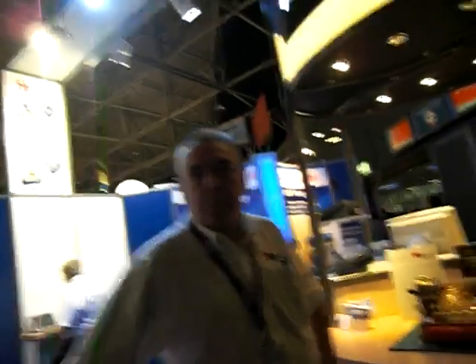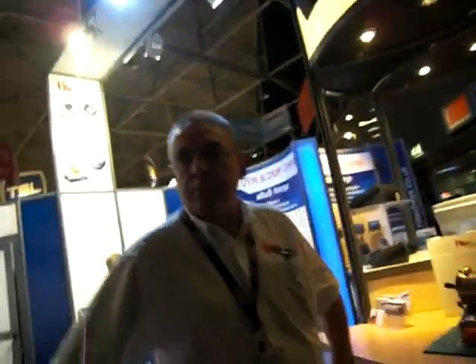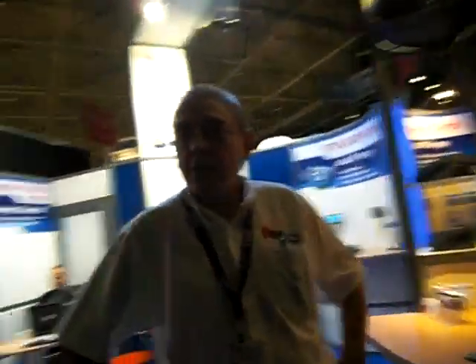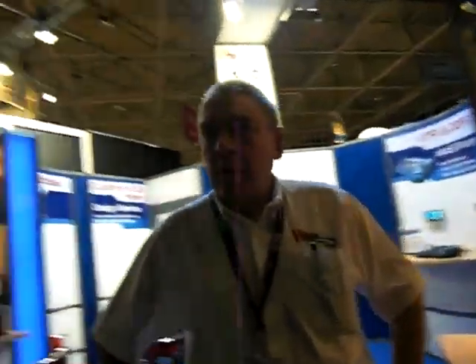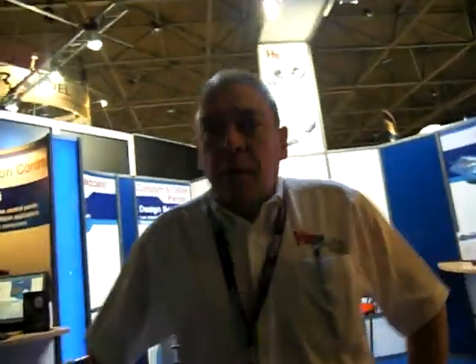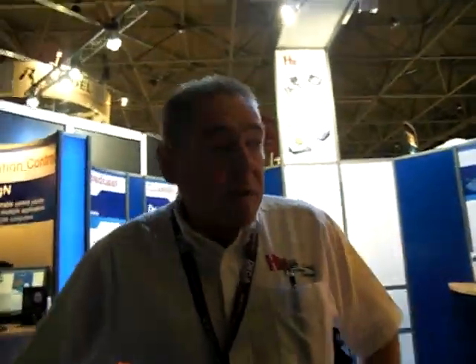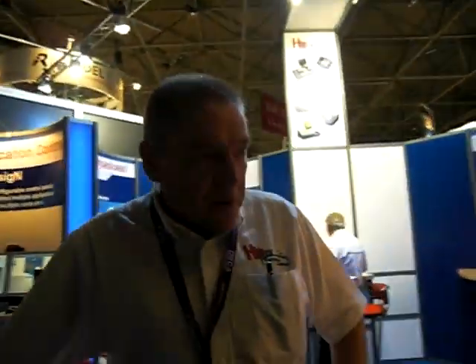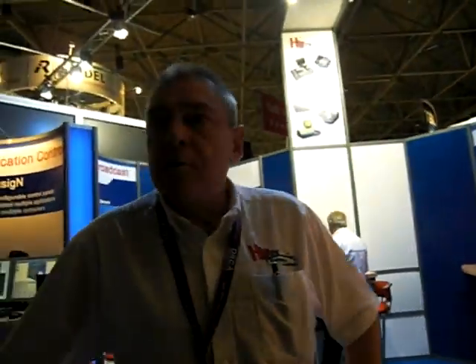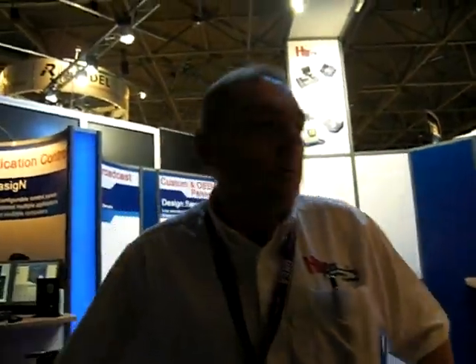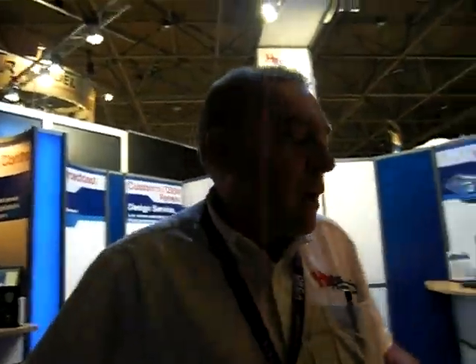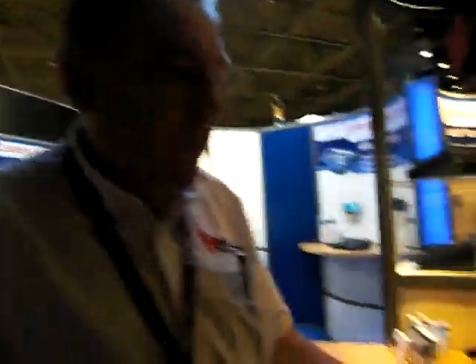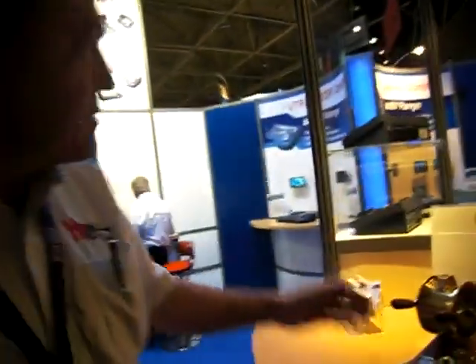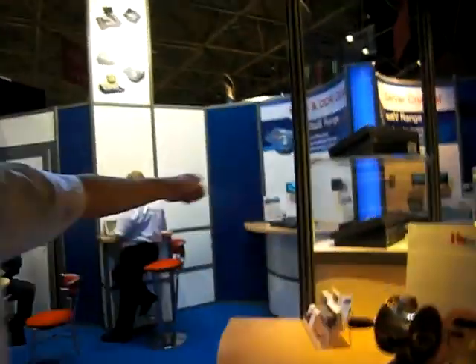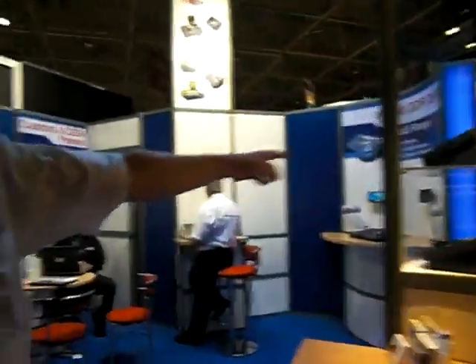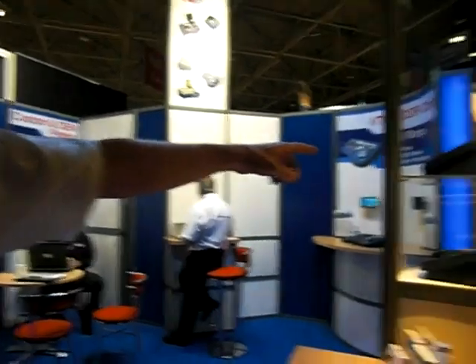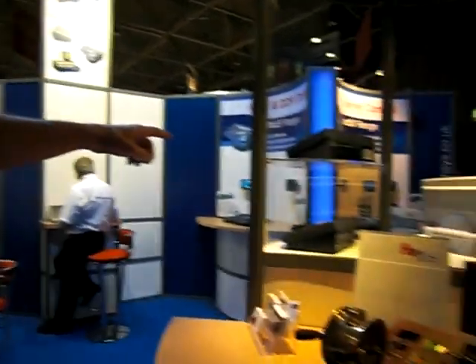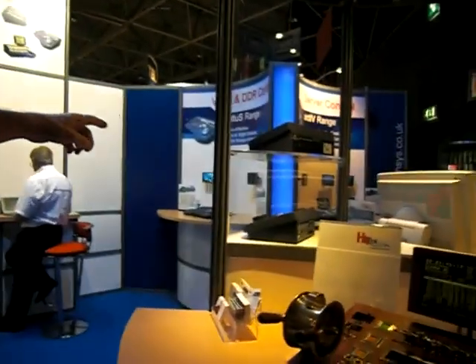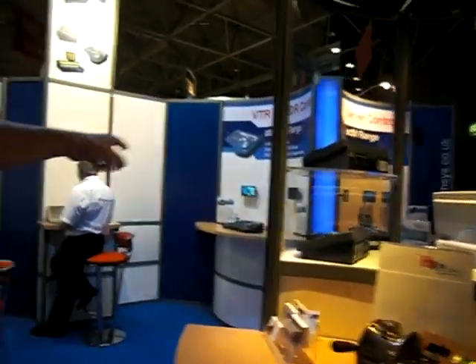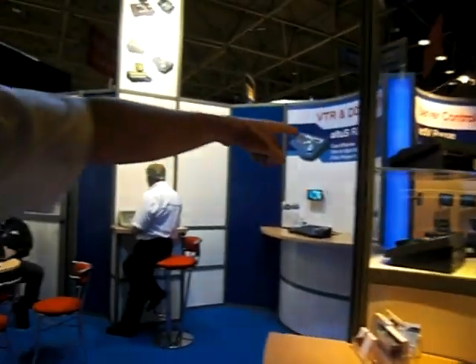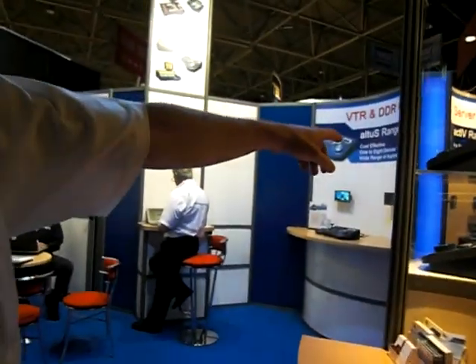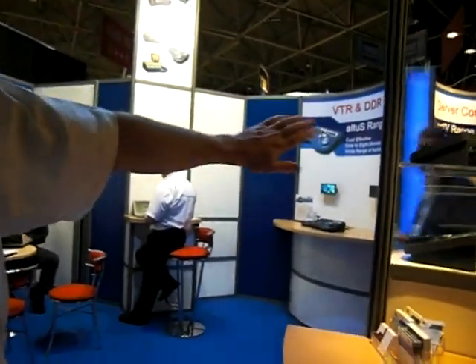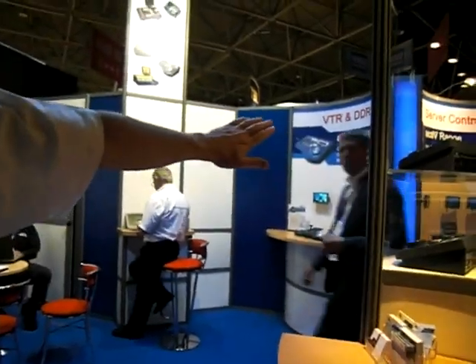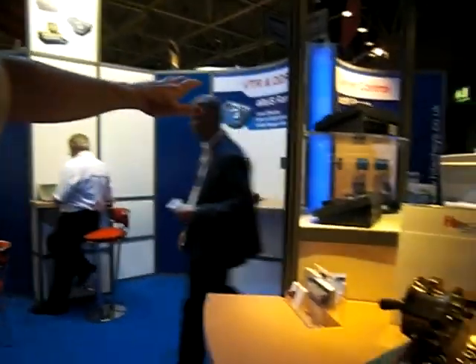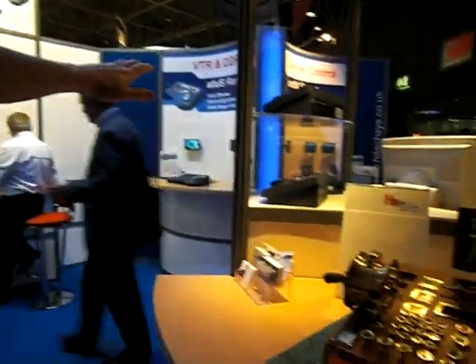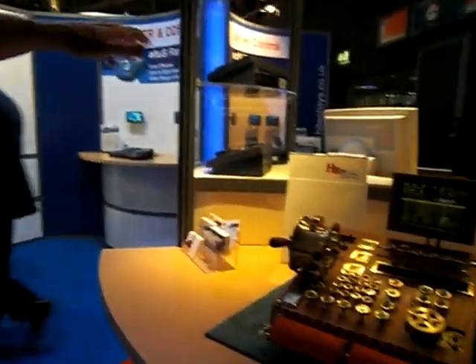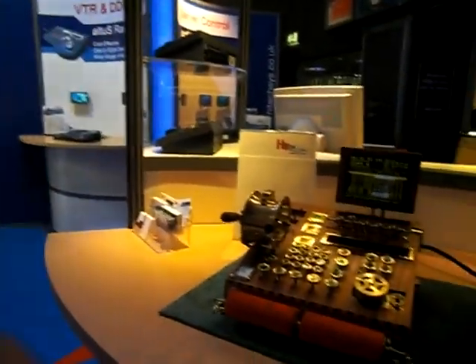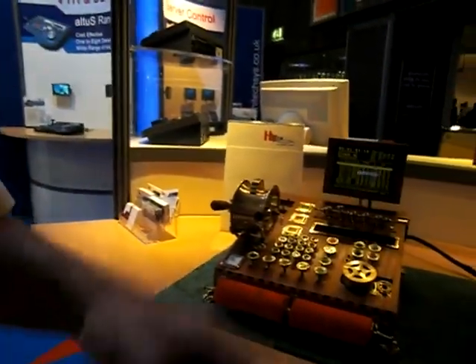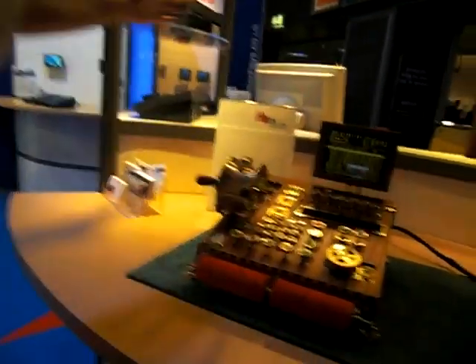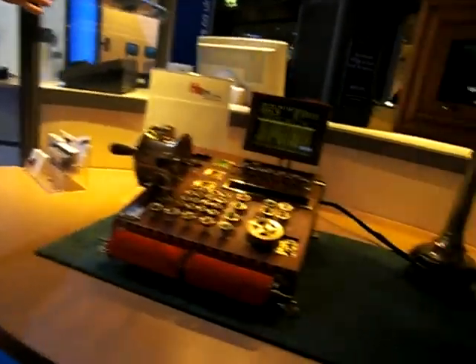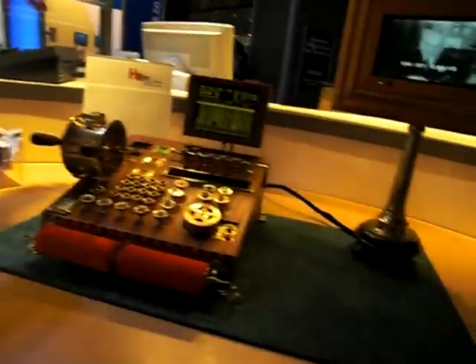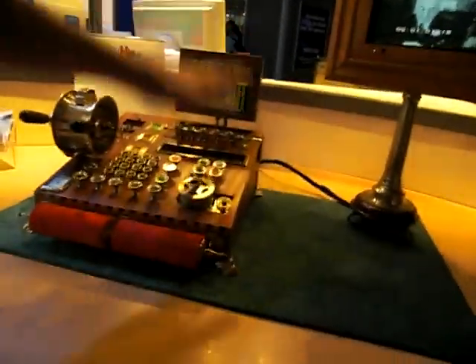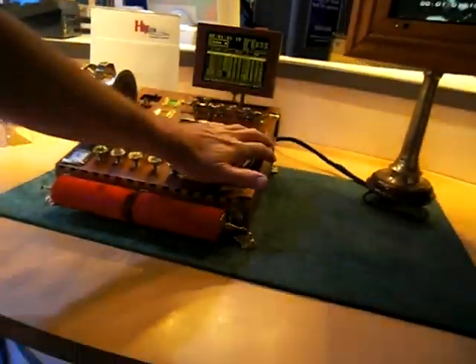So this is Hi-Tech Systems. We are manufacturers of video VTRs and server control panels. We make a variety of custom control panels, and this is our new product.